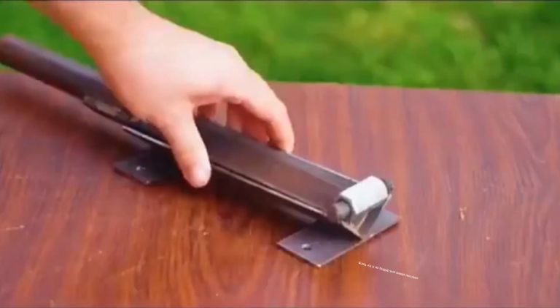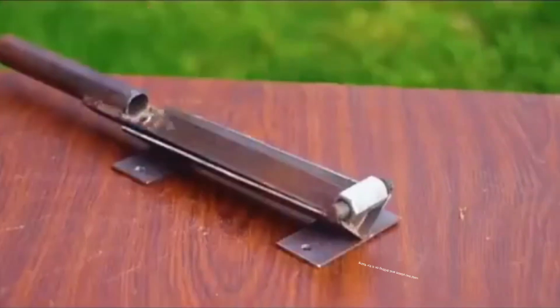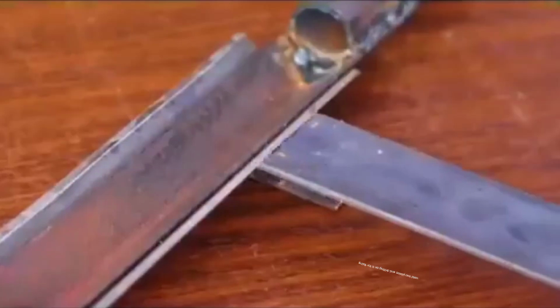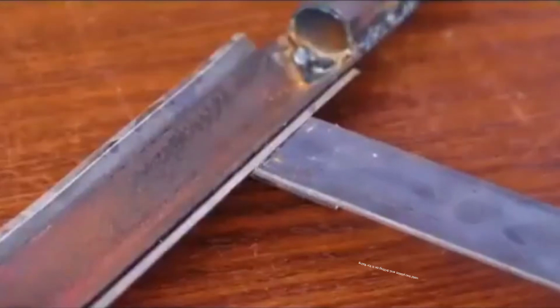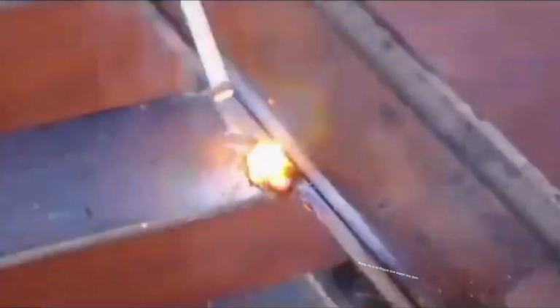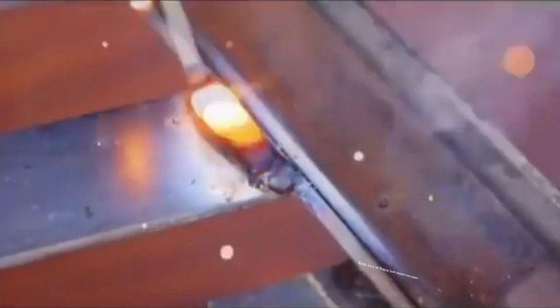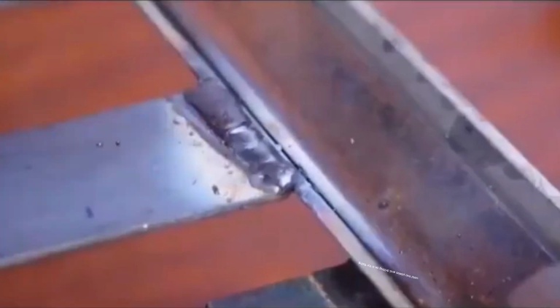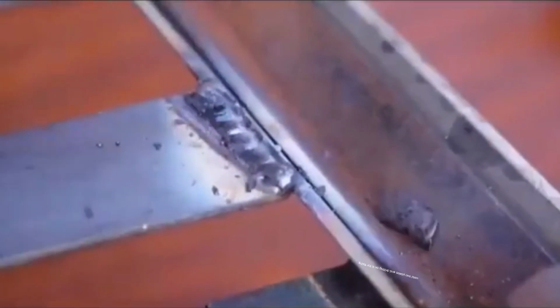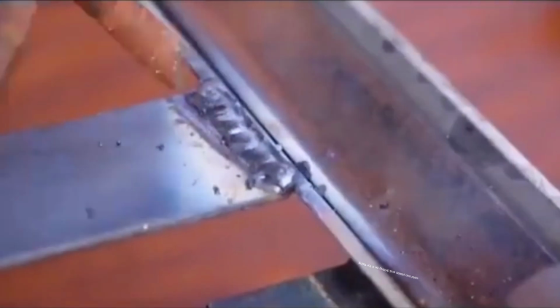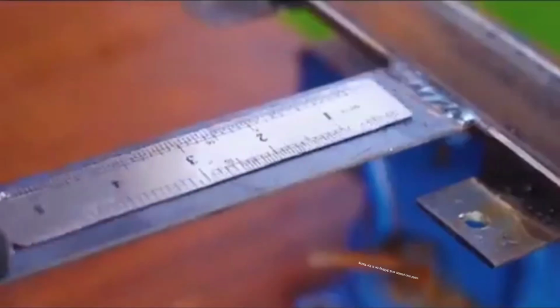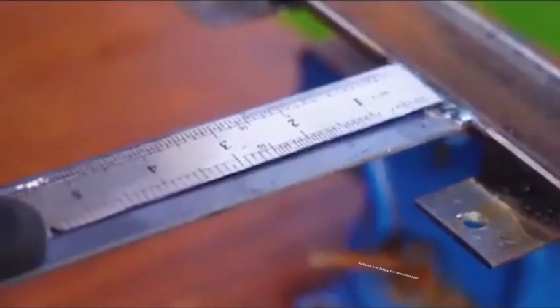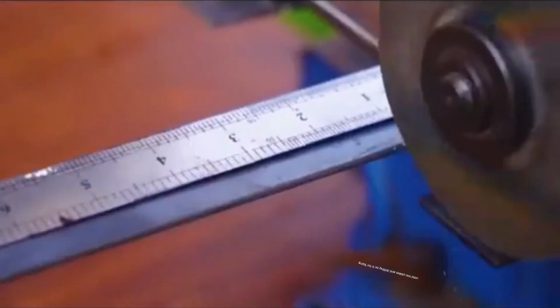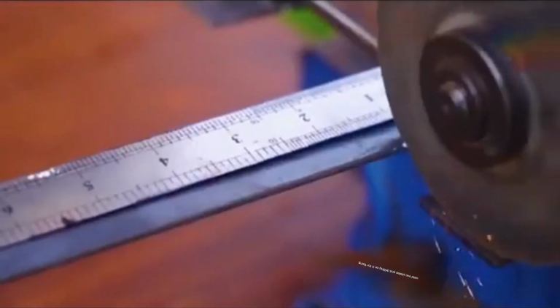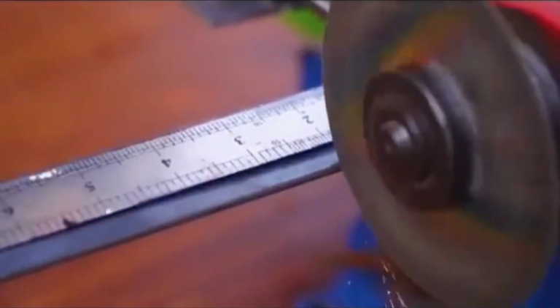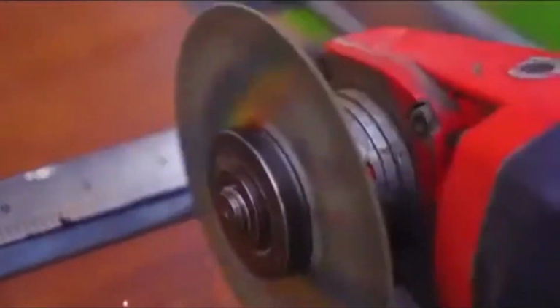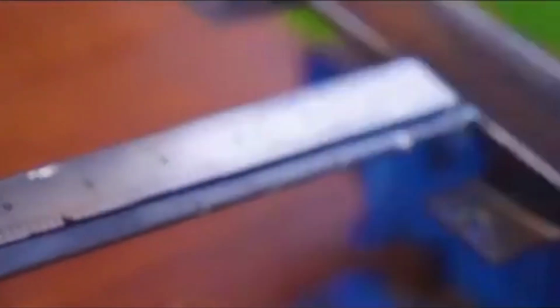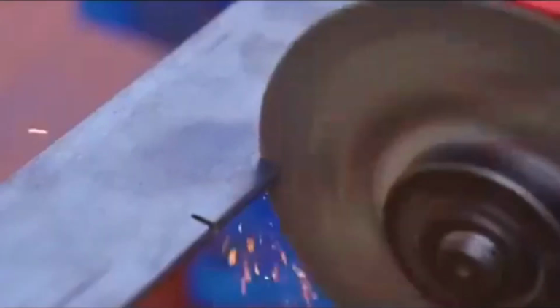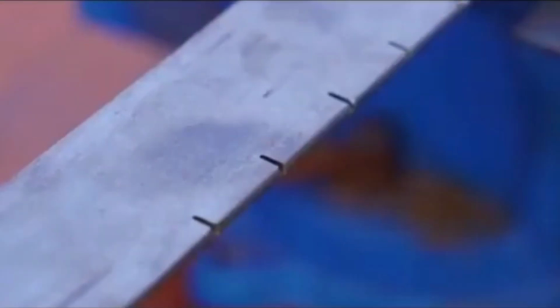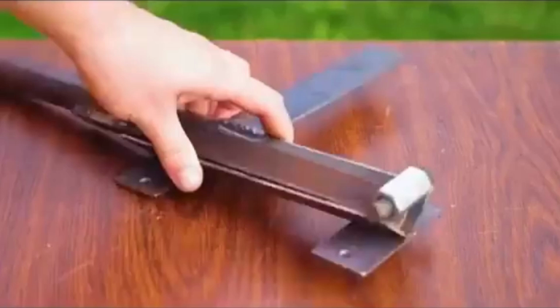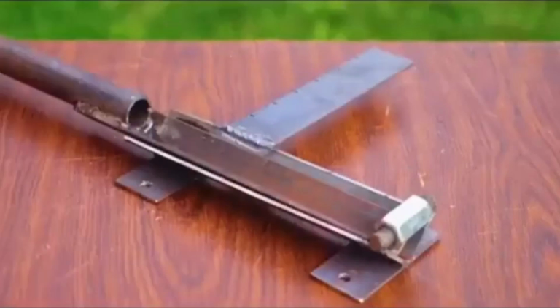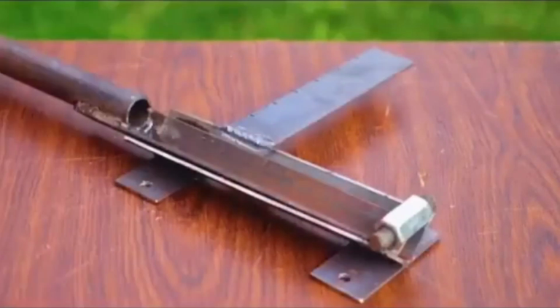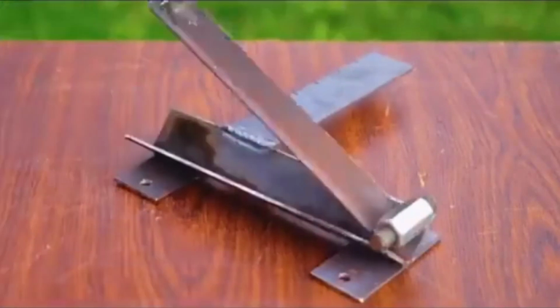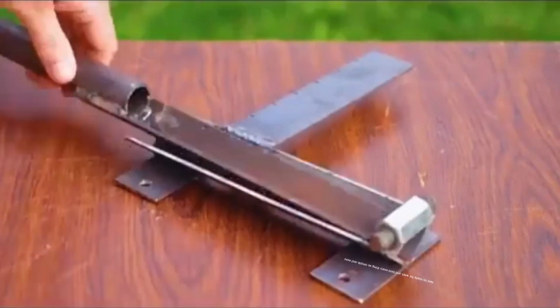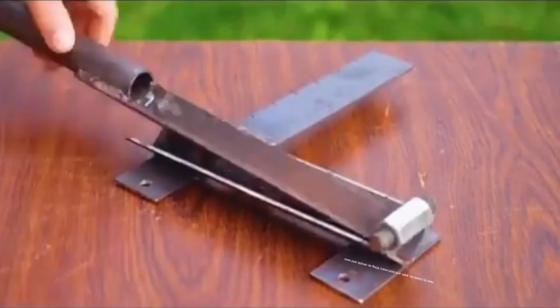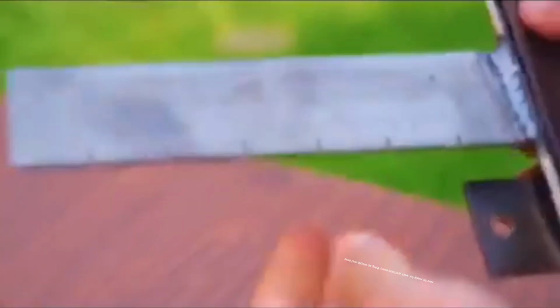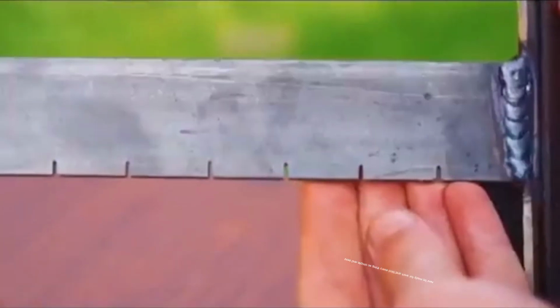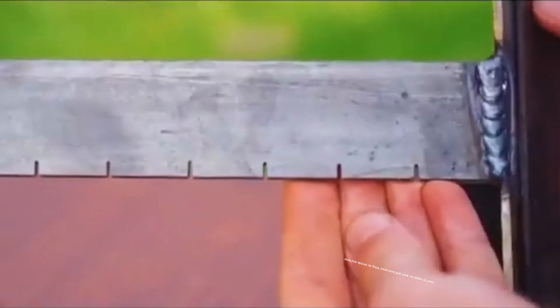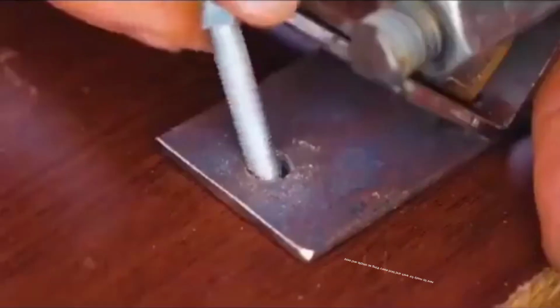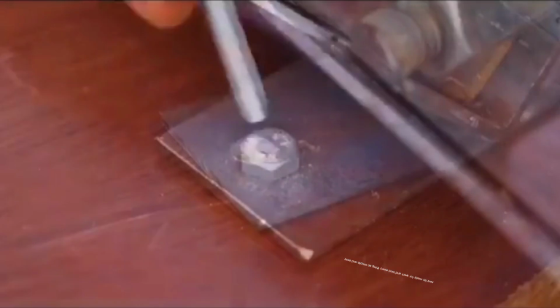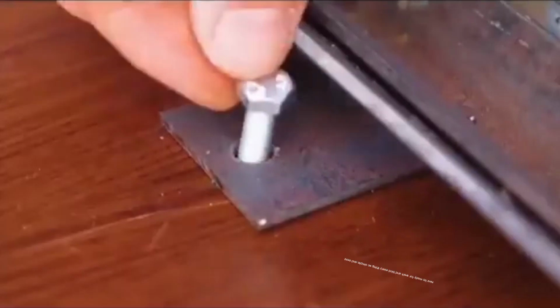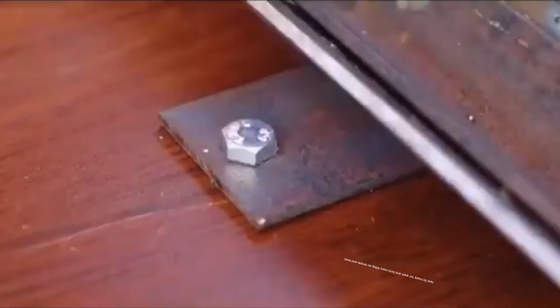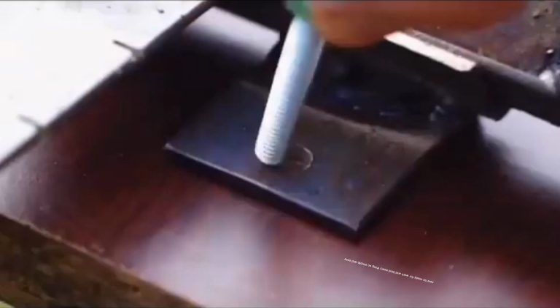Weld two plates and drill on them for fixing. Now it's ready for work — bind everything, so simple and easy.